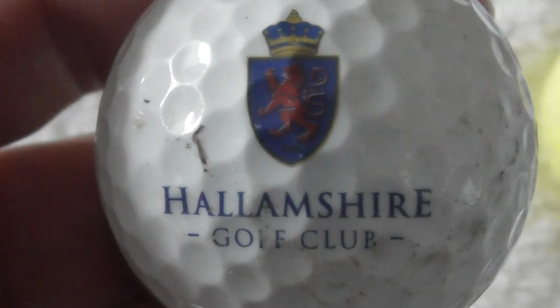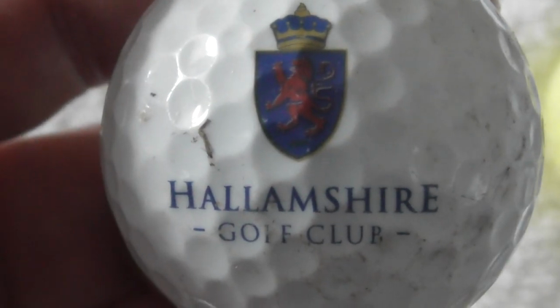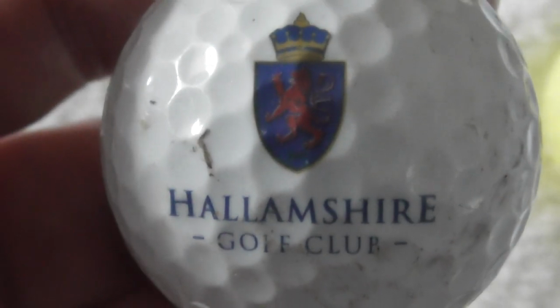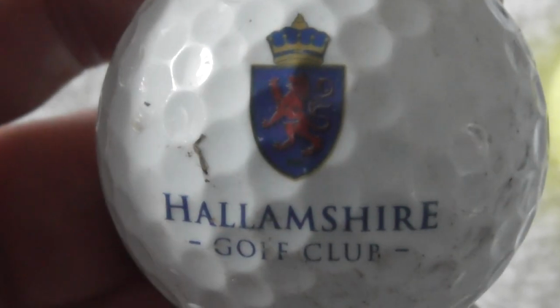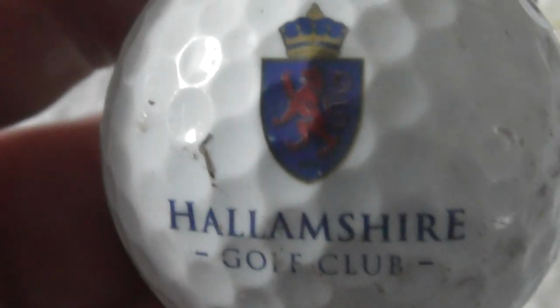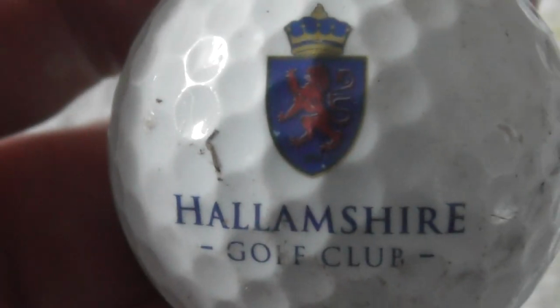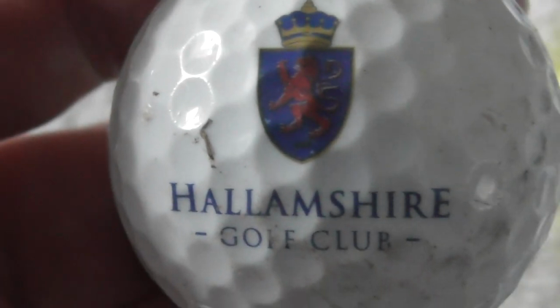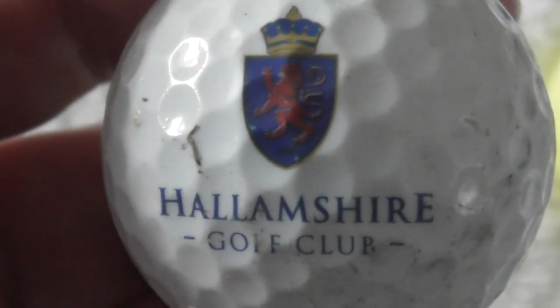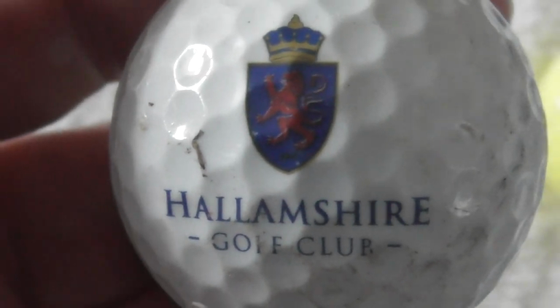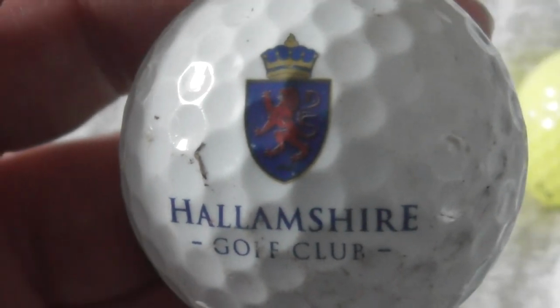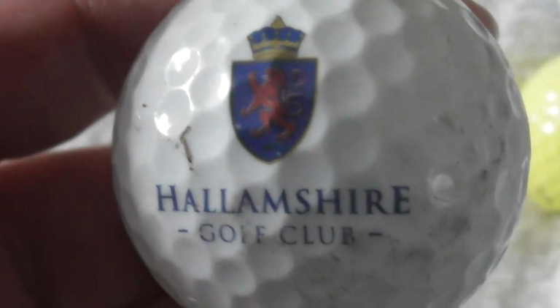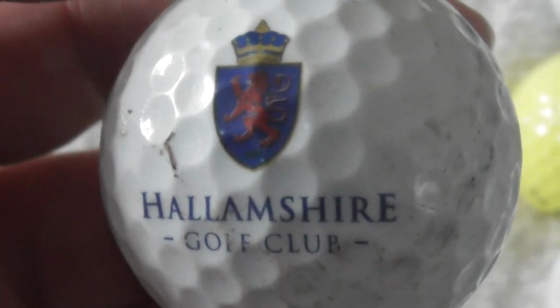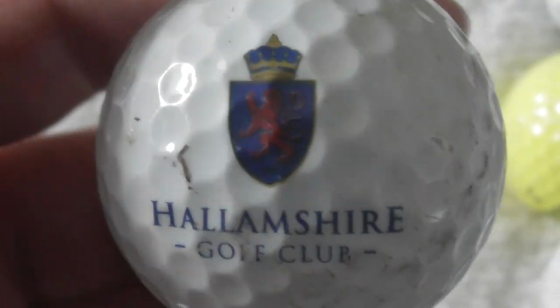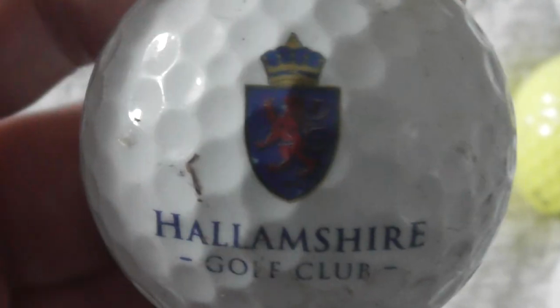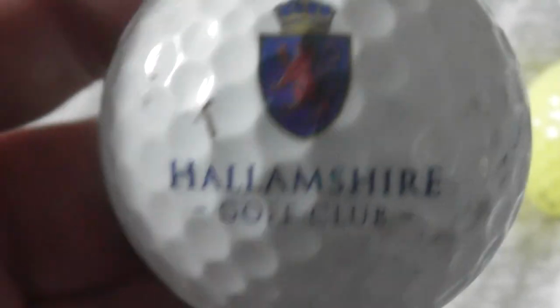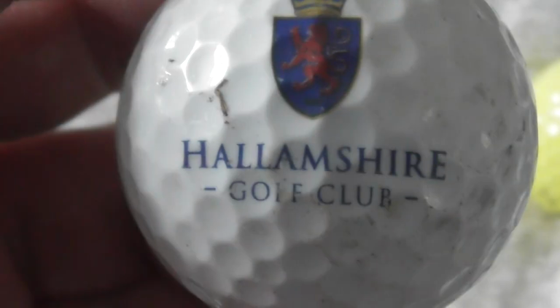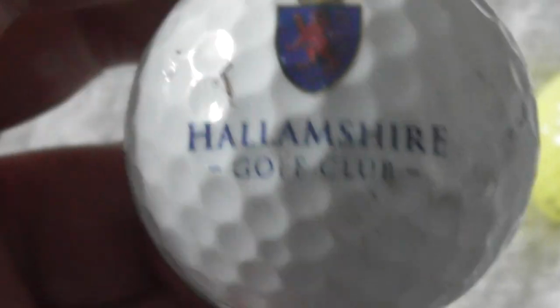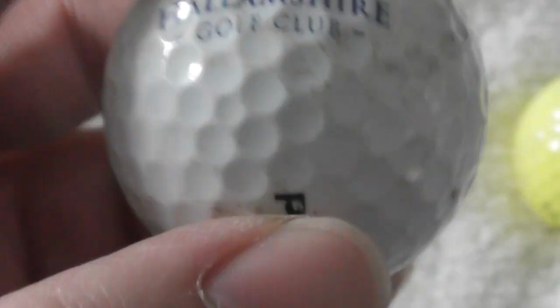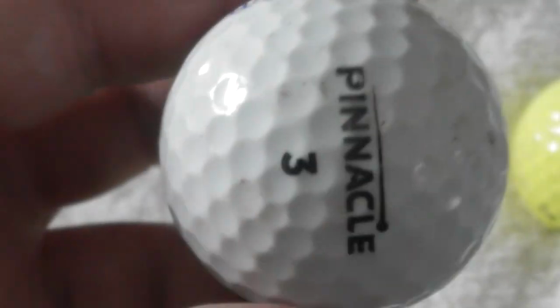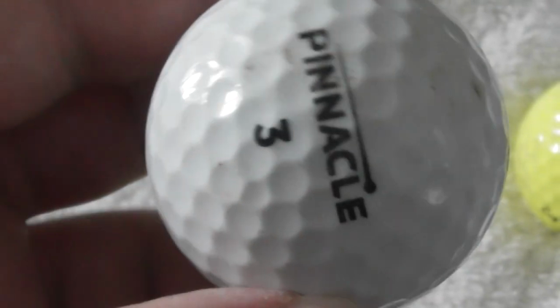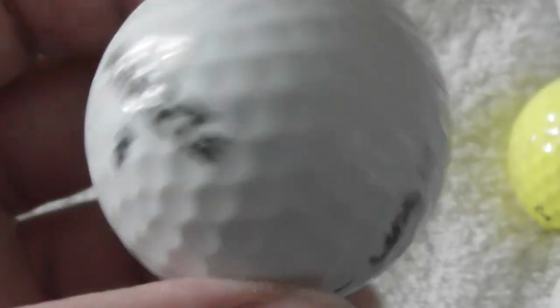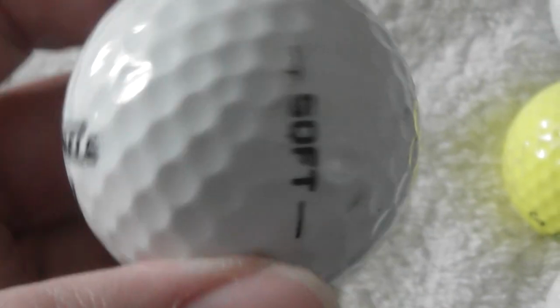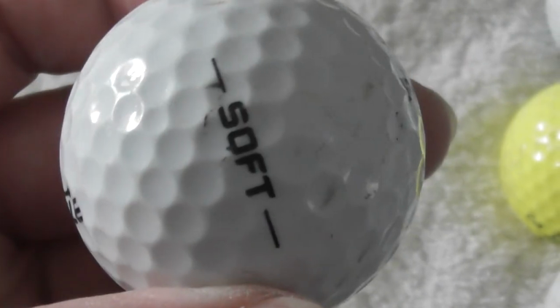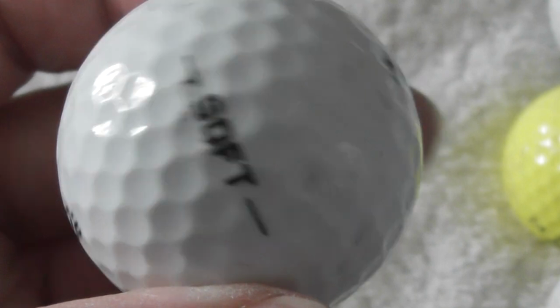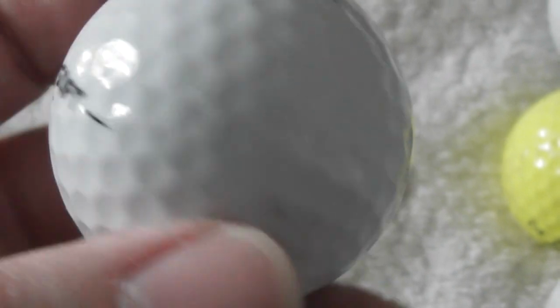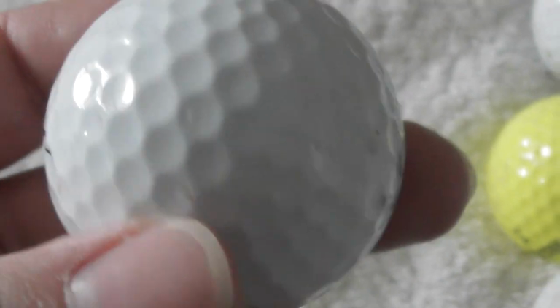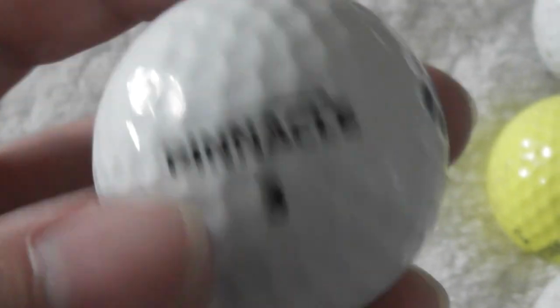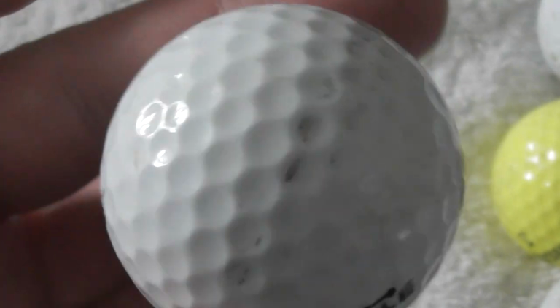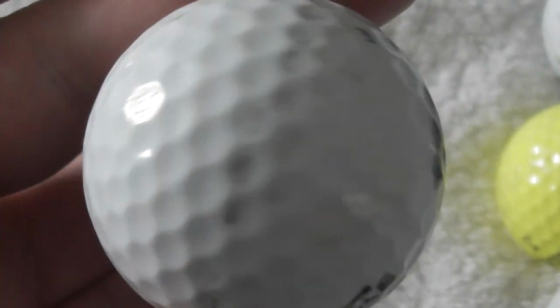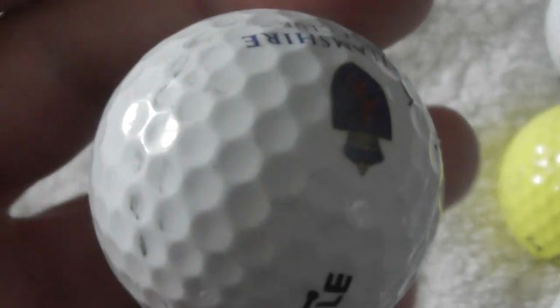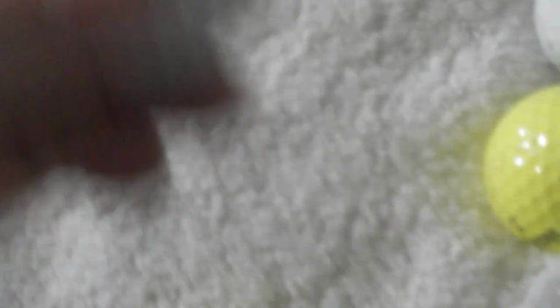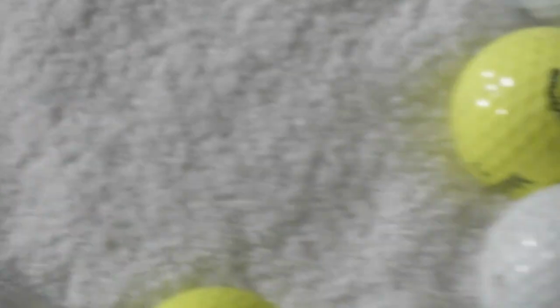Hallamshire Golf Club — never heard of it. I don't think I've ever heard of Hallamshire mentioned anywhere before. Not bad.